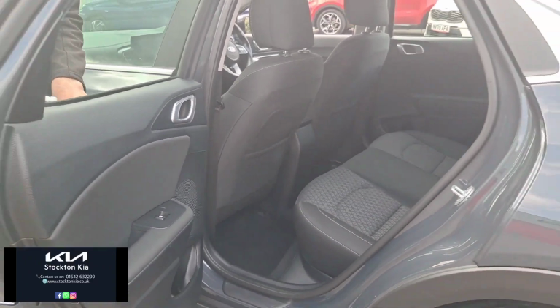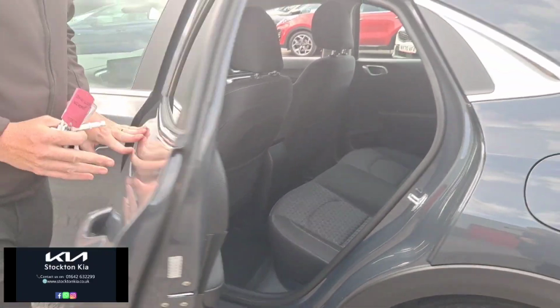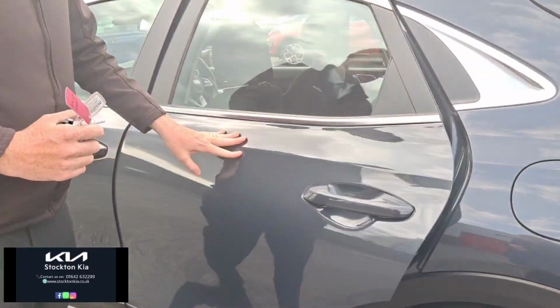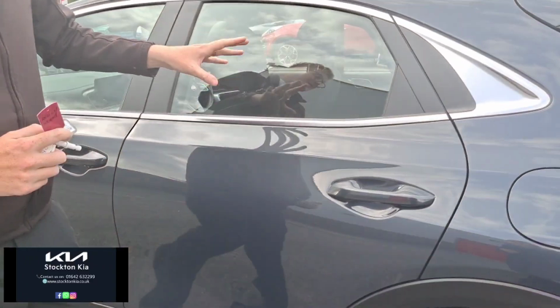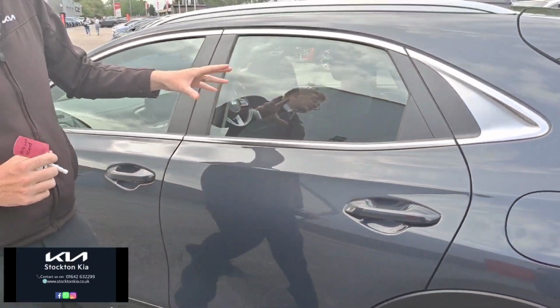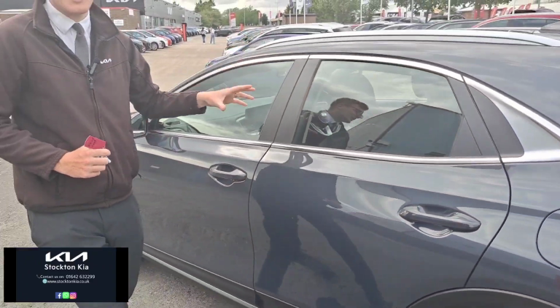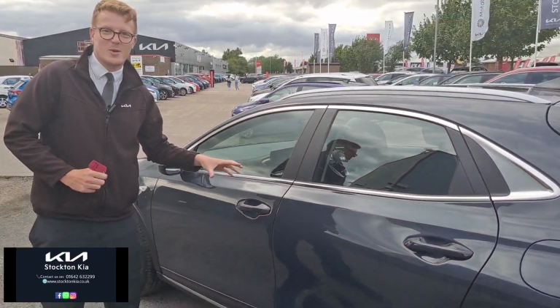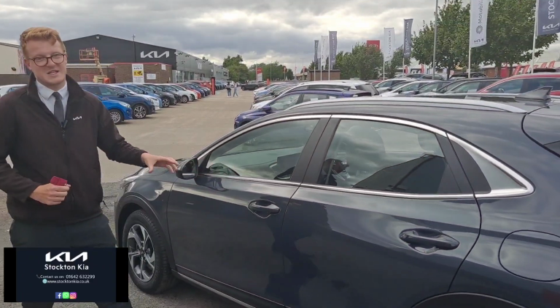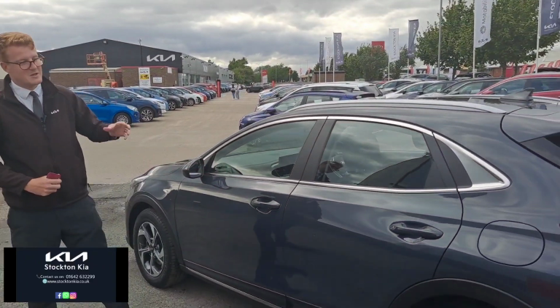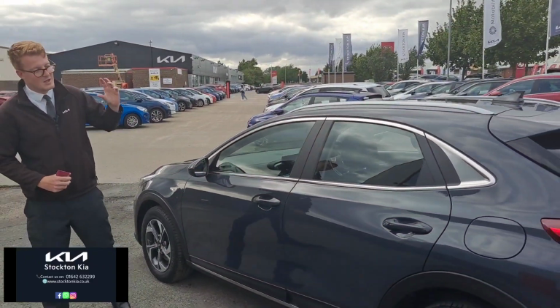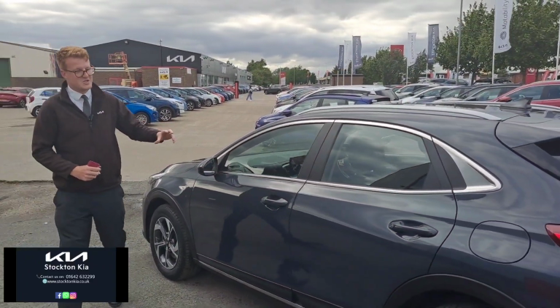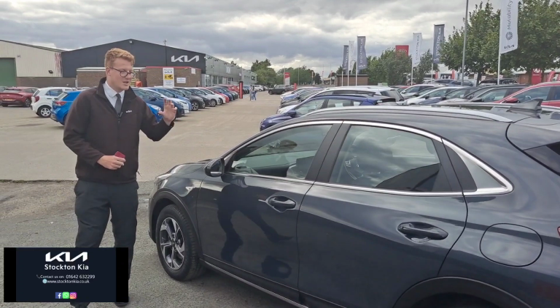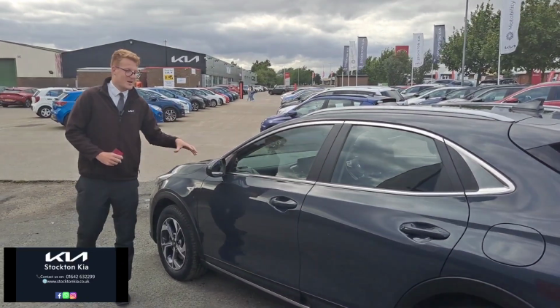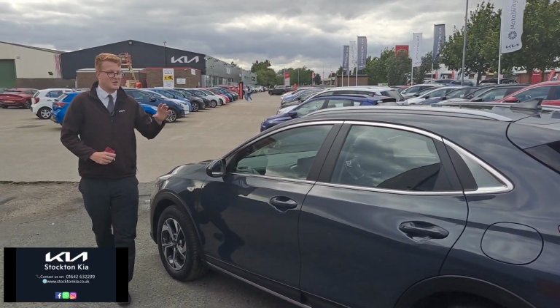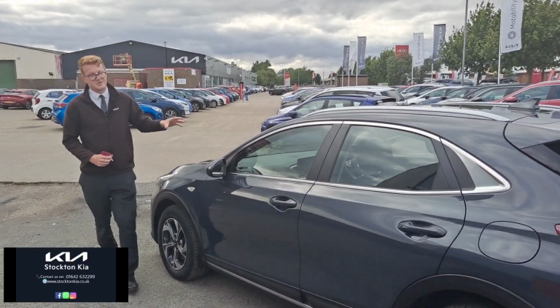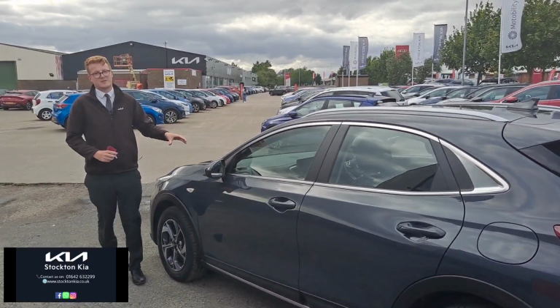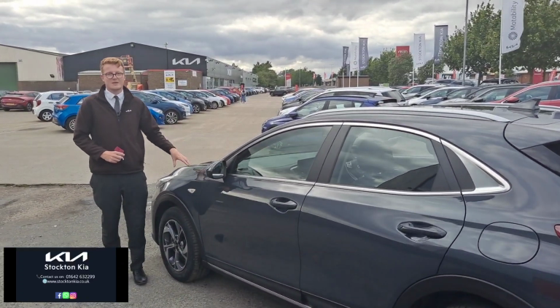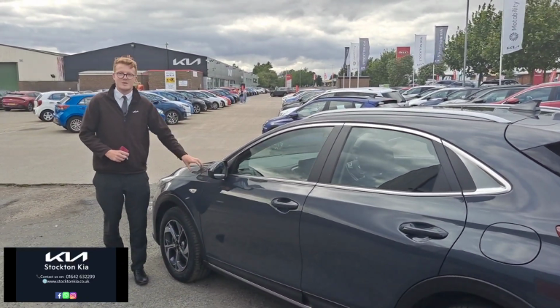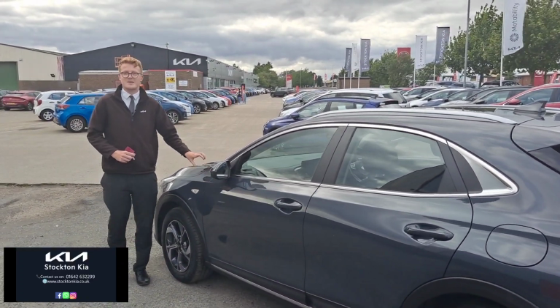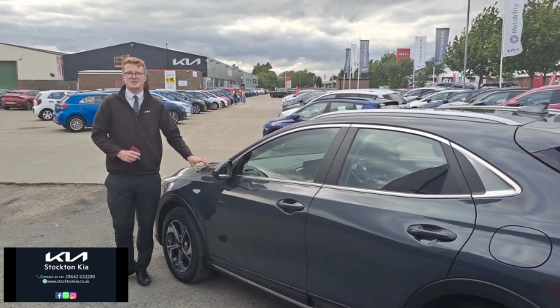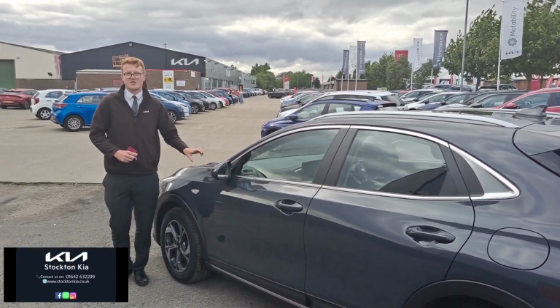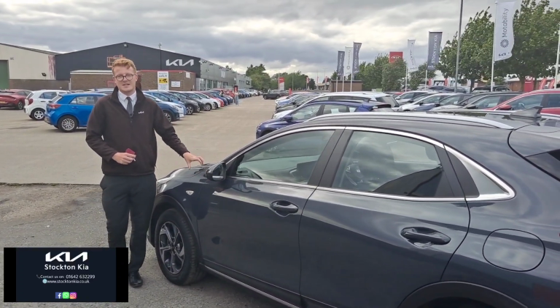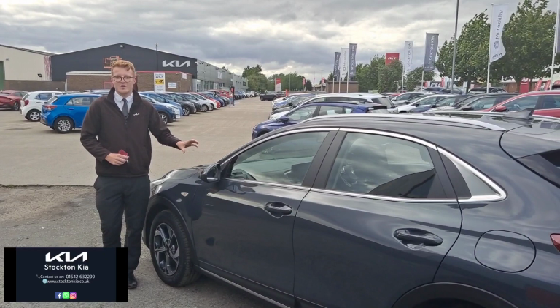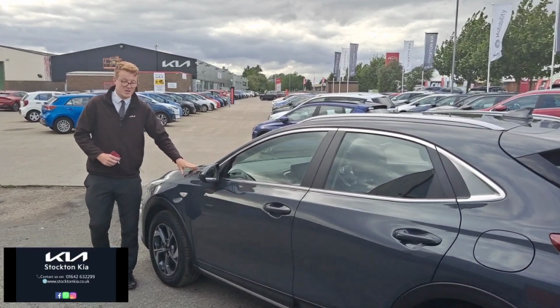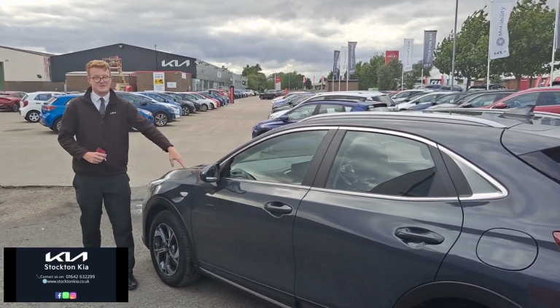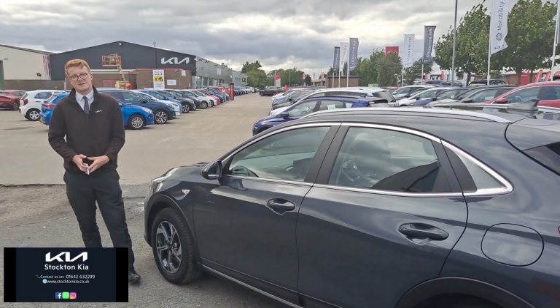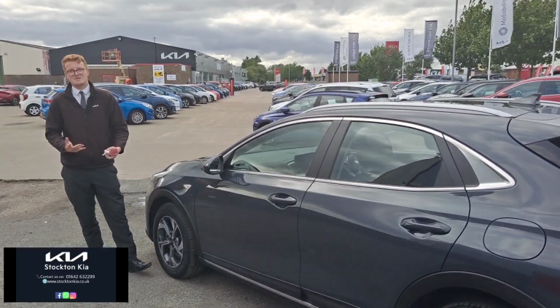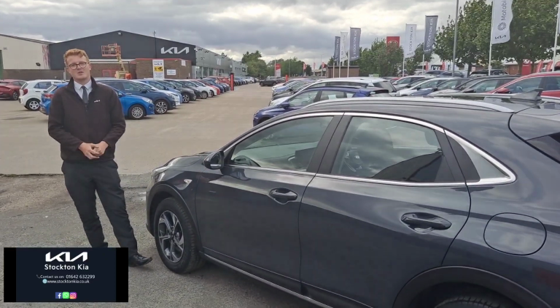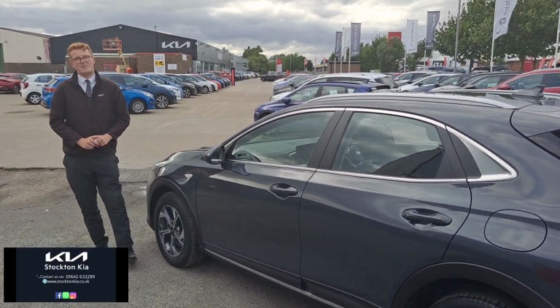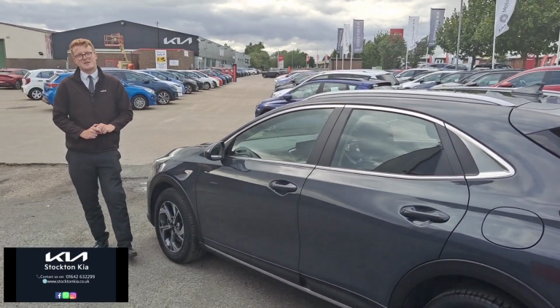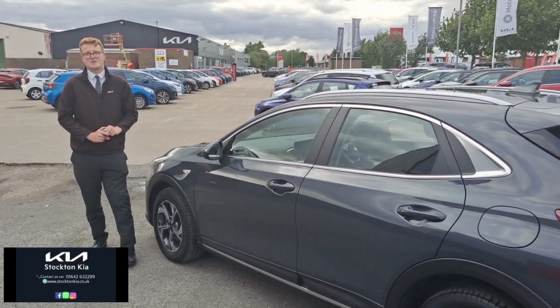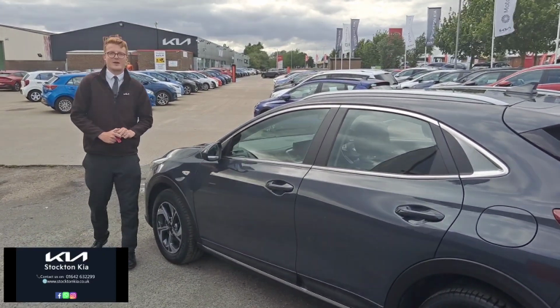There are many finance options on this Kia XCeed — one litre turbo petrol, six speed manual, lovely engine, great gearbox, and a really good spec level. For more information or if you're interested in a test drive, do get in contact with us here at Stockton Kia. My name's Matthew, I'd be more than happy to assist you with your enquiry.